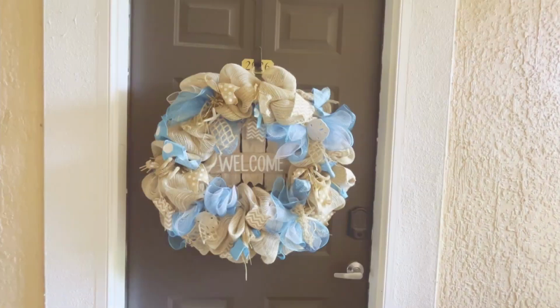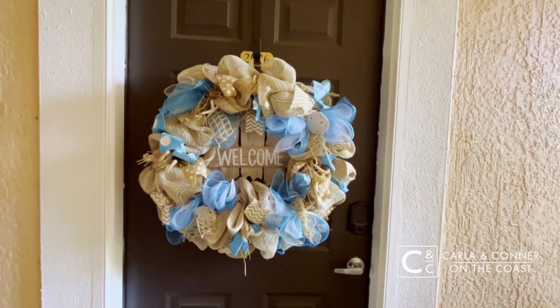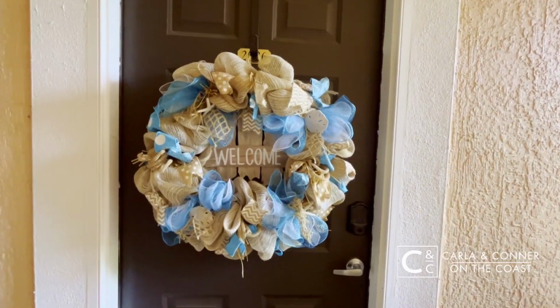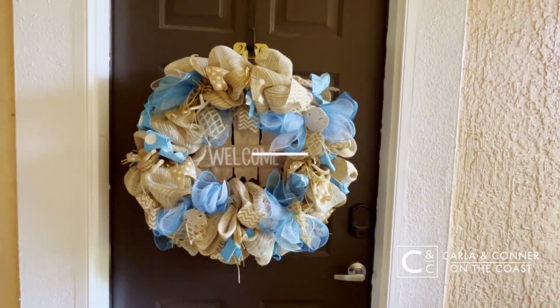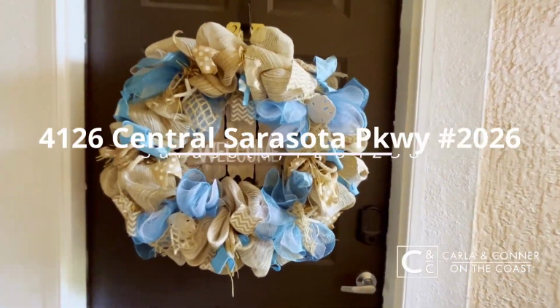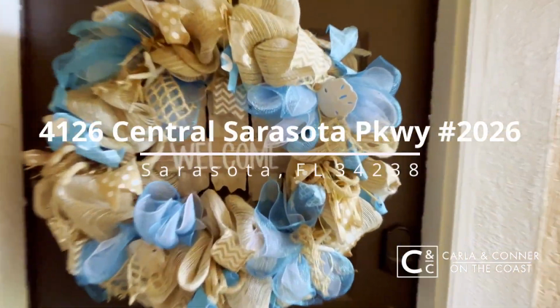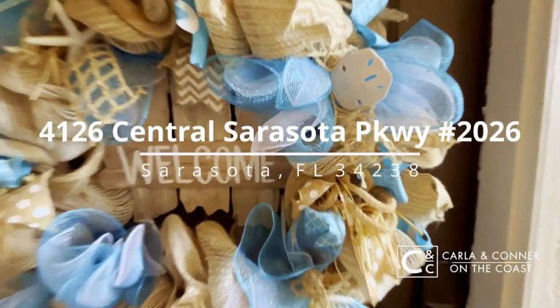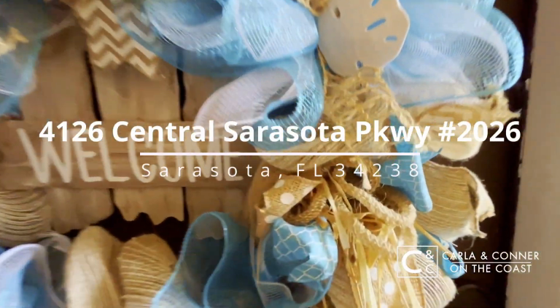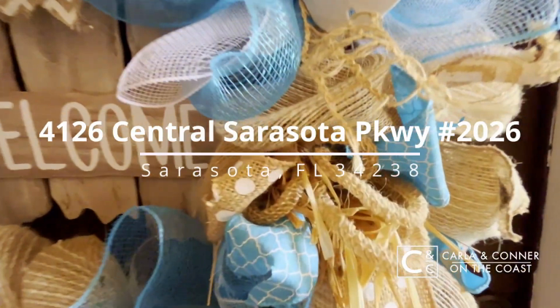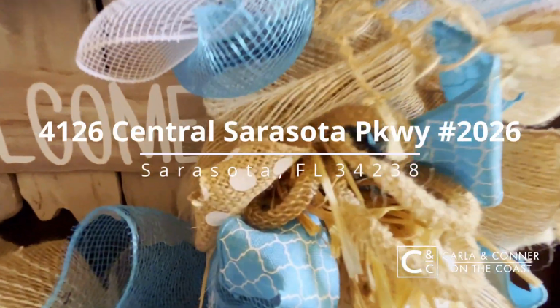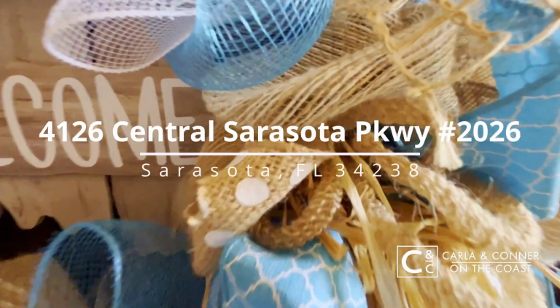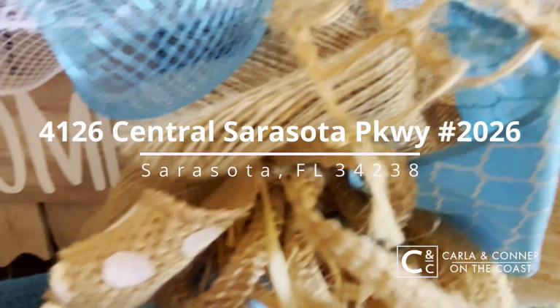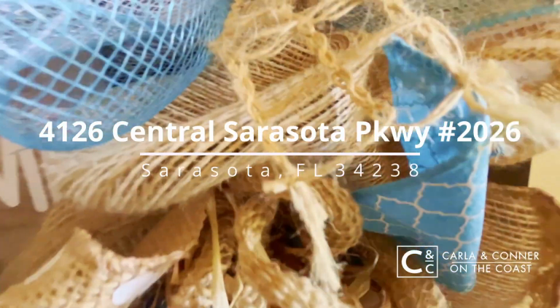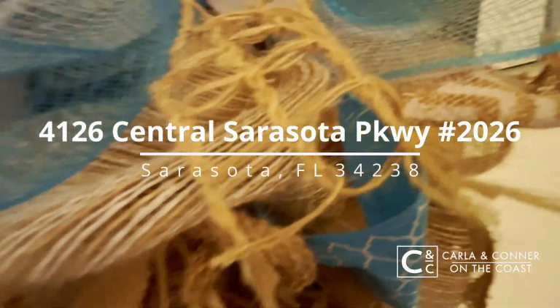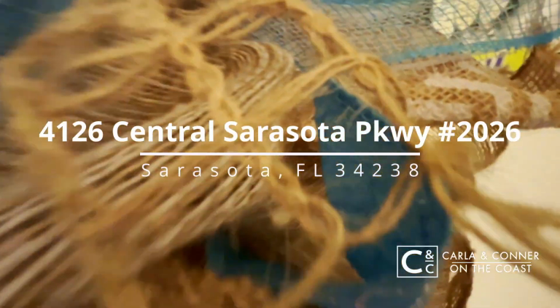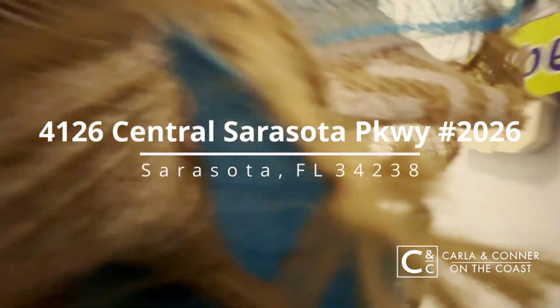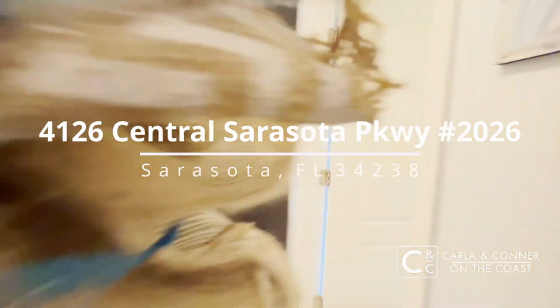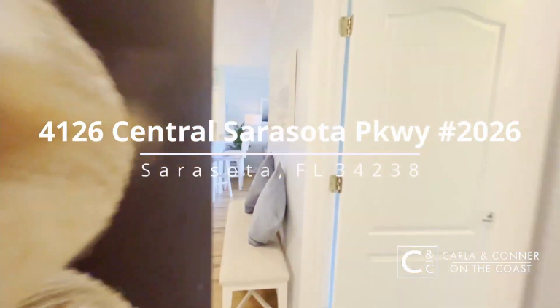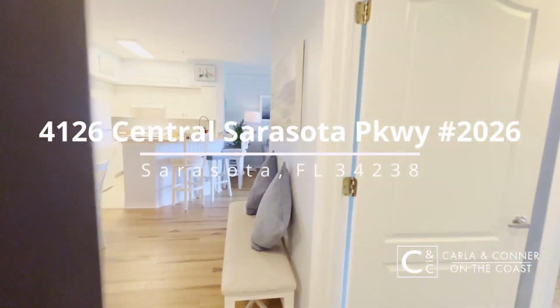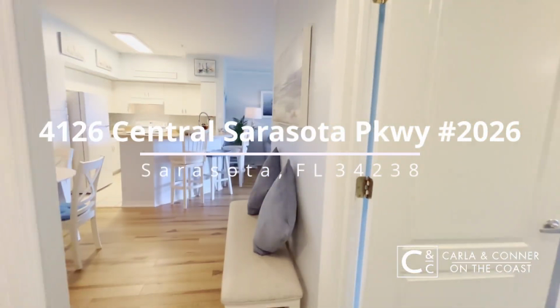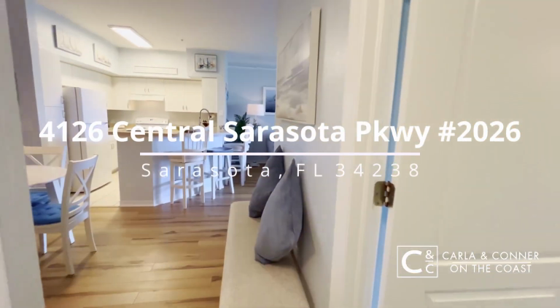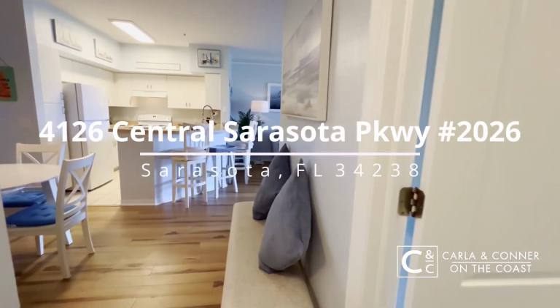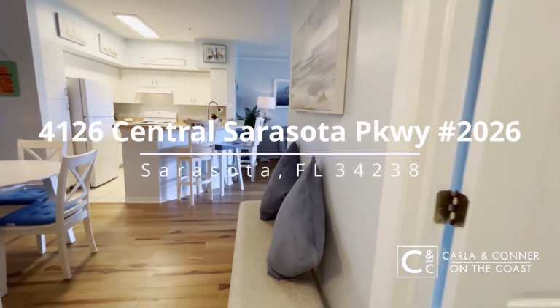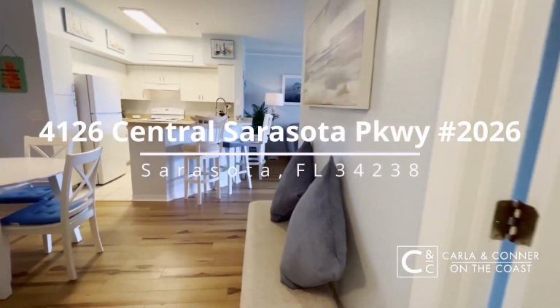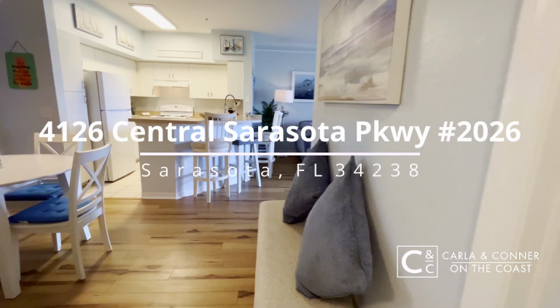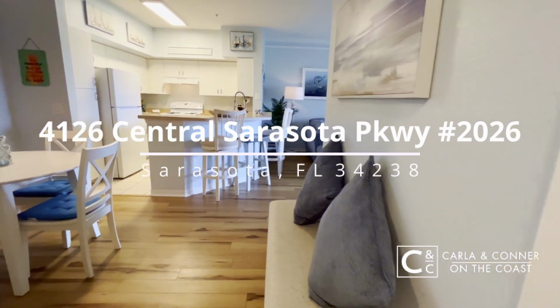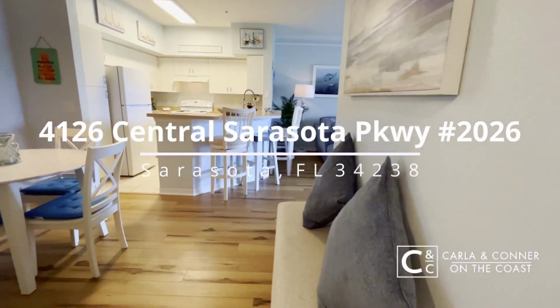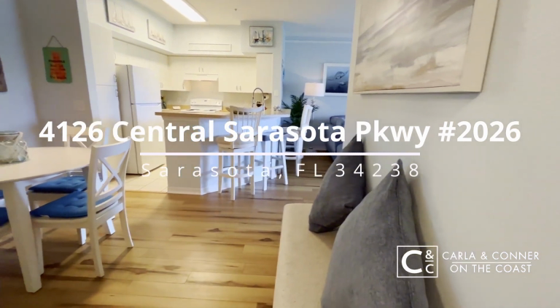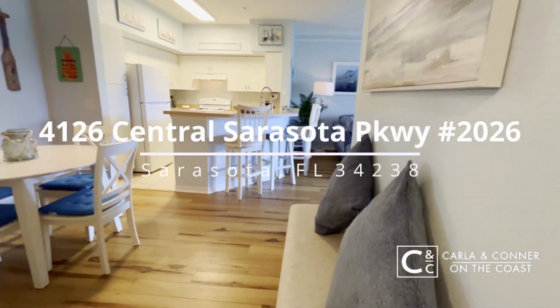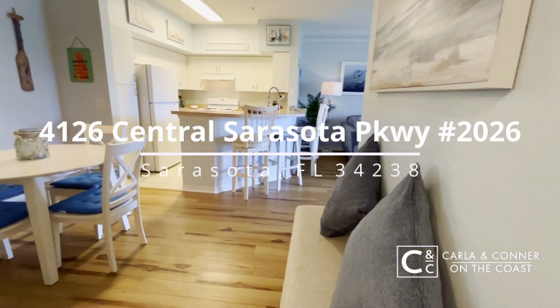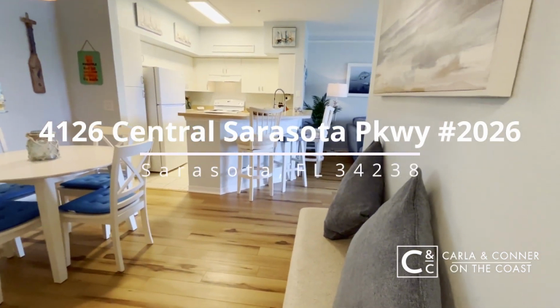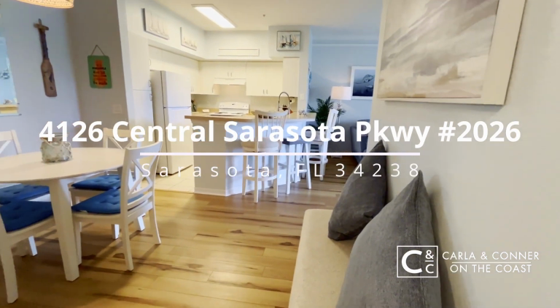Today we're in Sarasota, Florida, checking out our newest listing. It's a beautiful one-bedroom, one-bathroom condo, just minutes to Siesta Key.